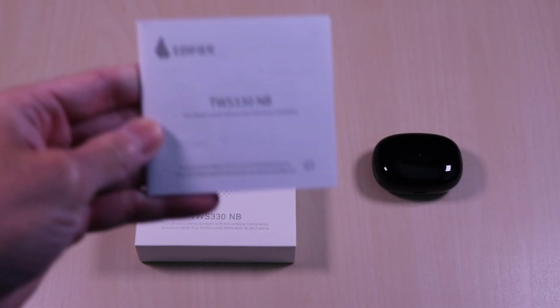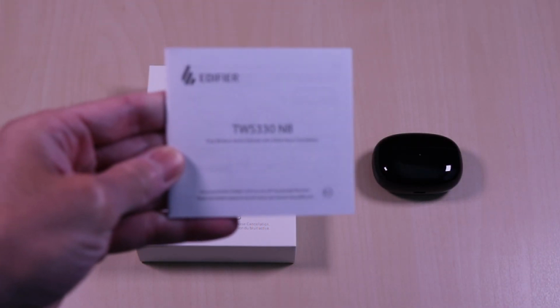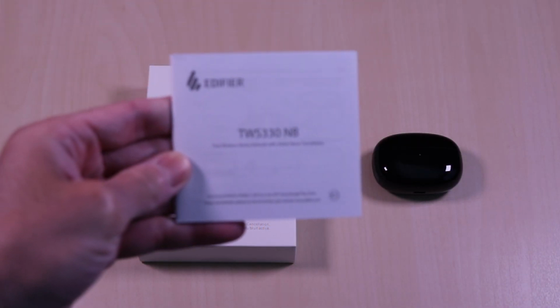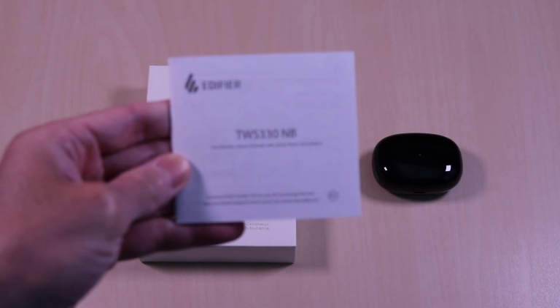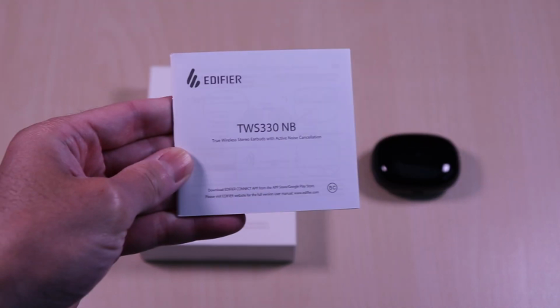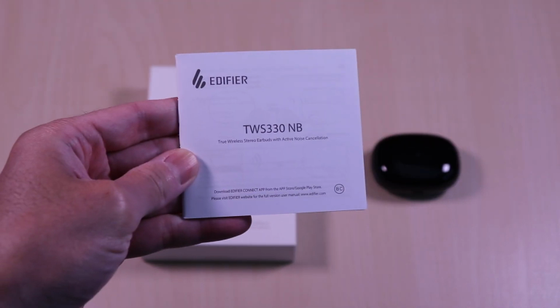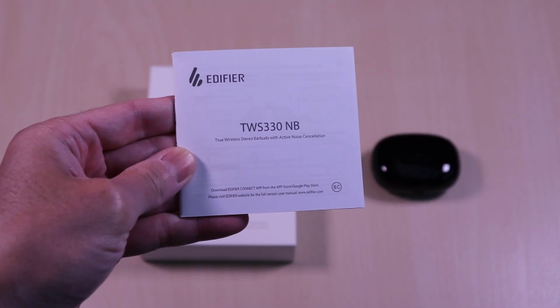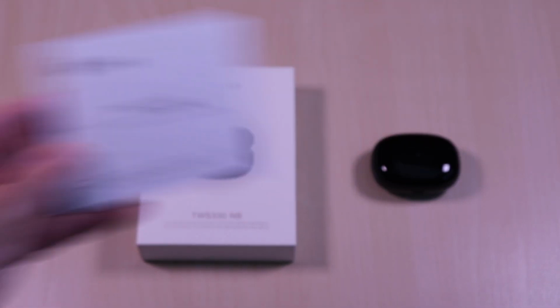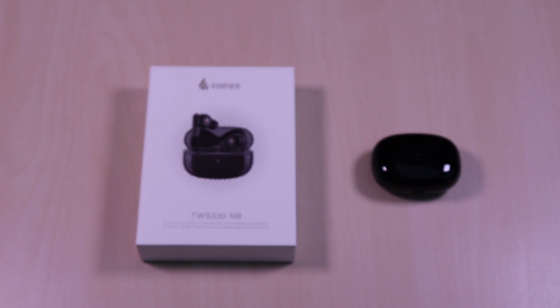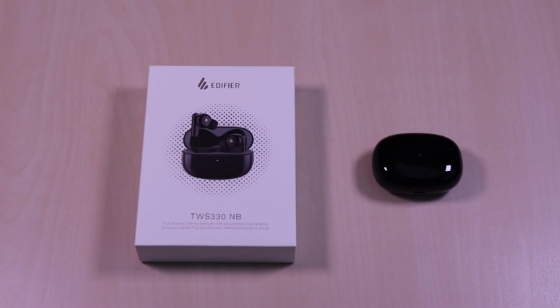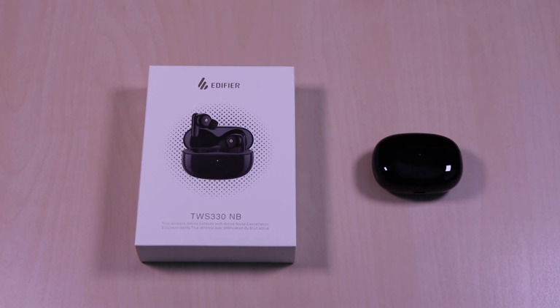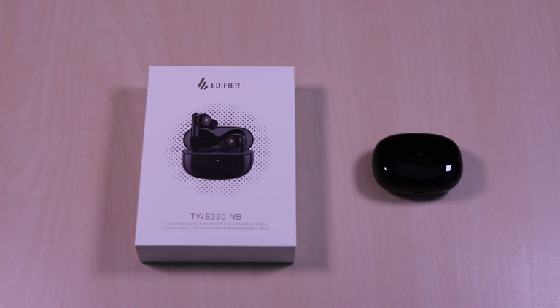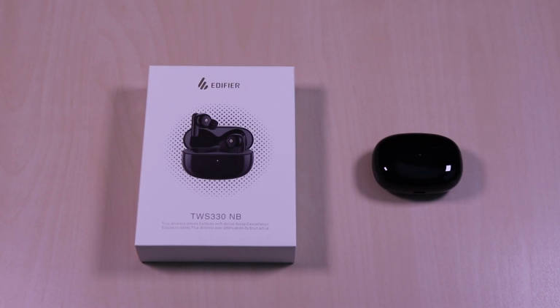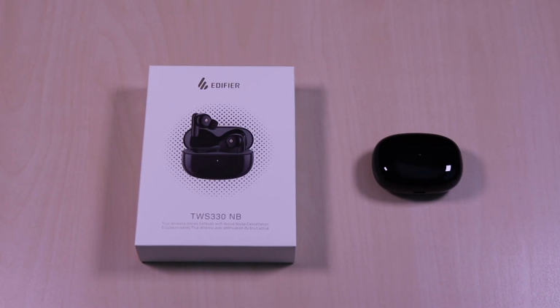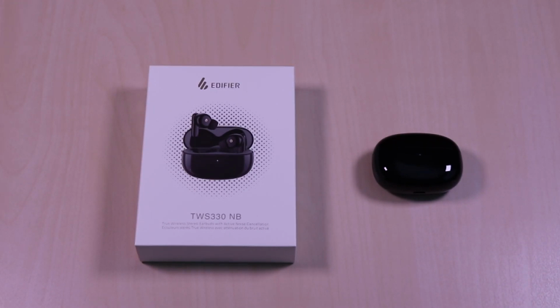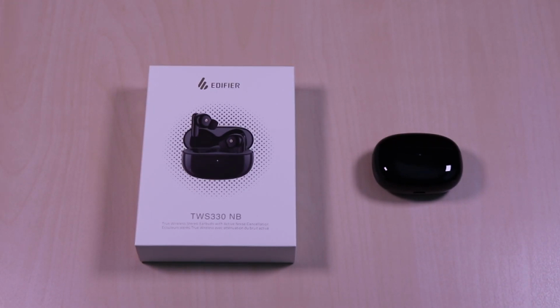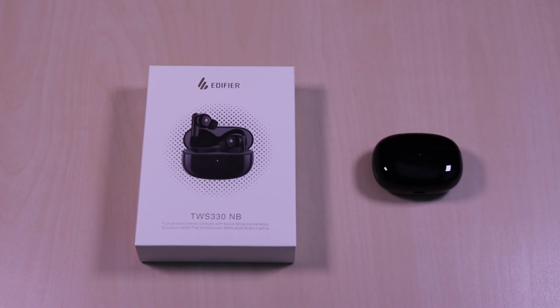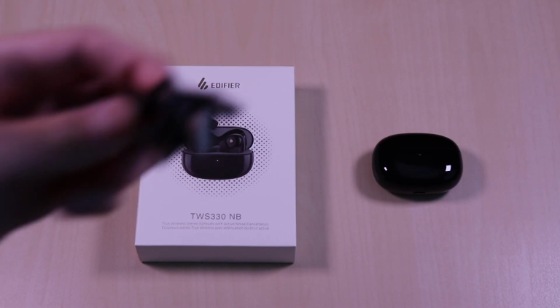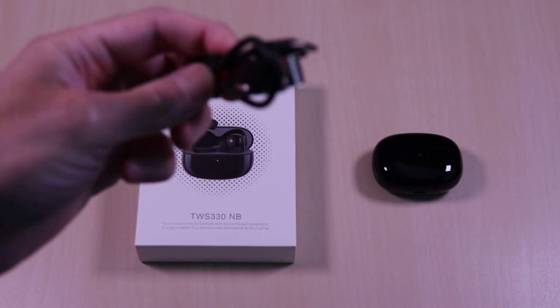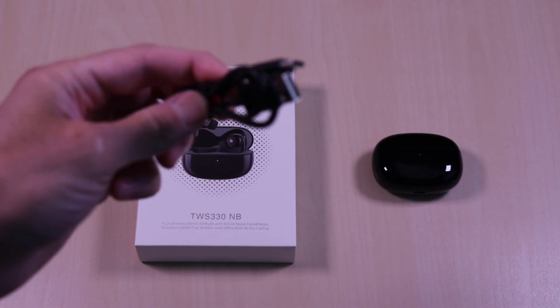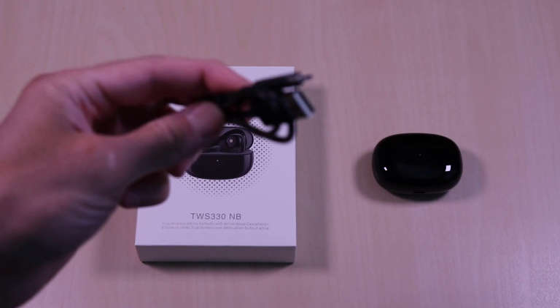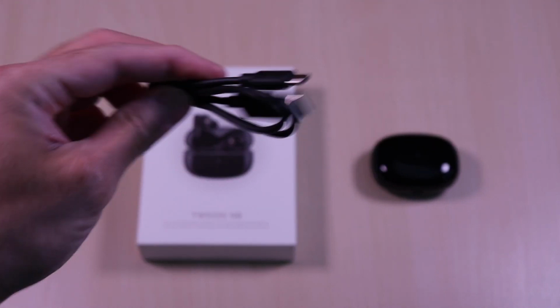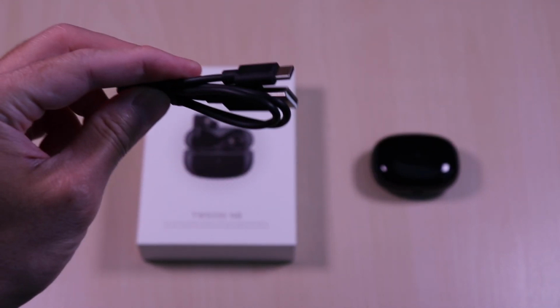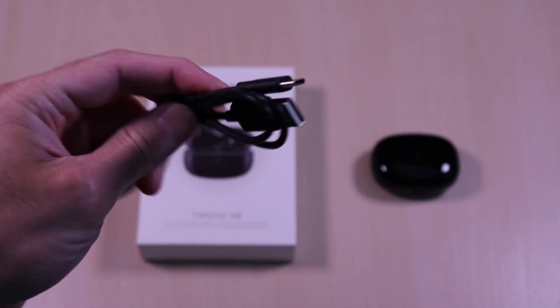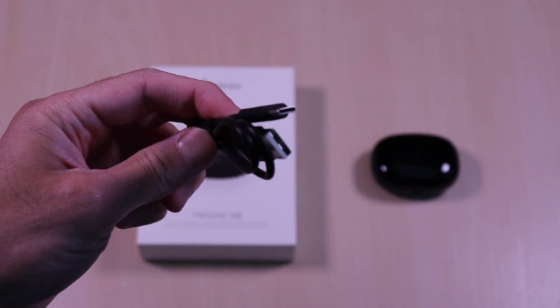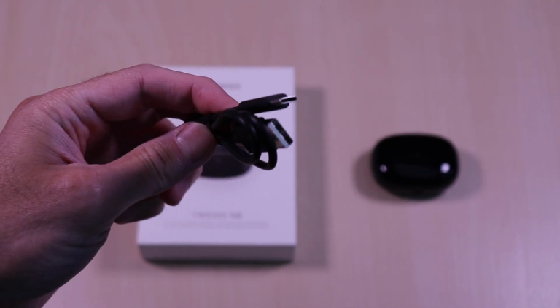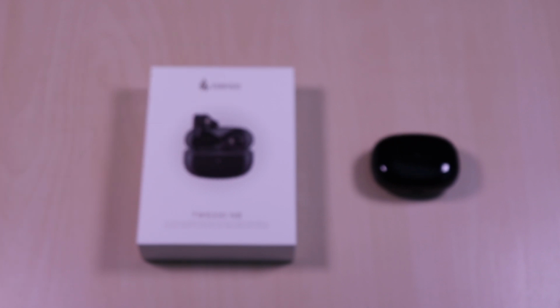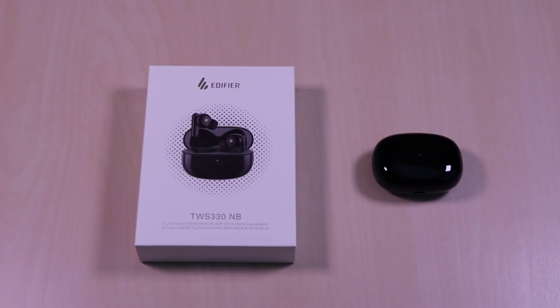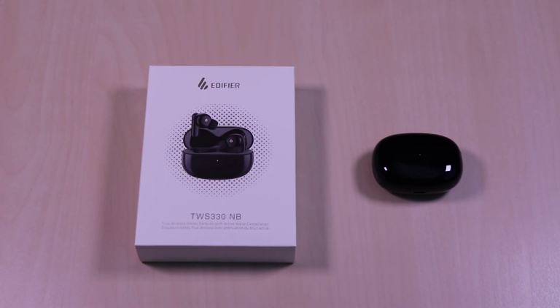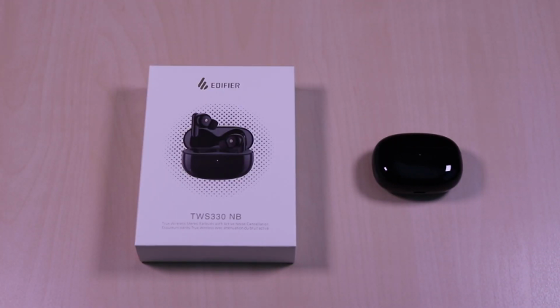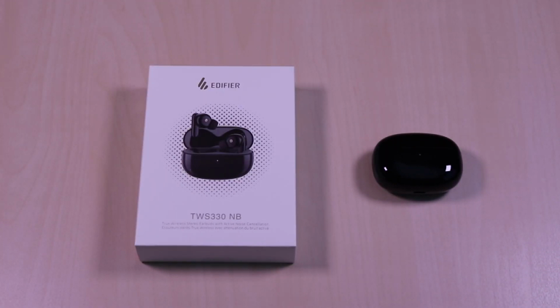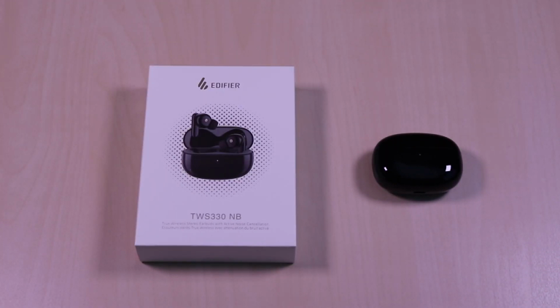Inside it comes with the user guide, type-C charging cable, and an assortment of ear tips.